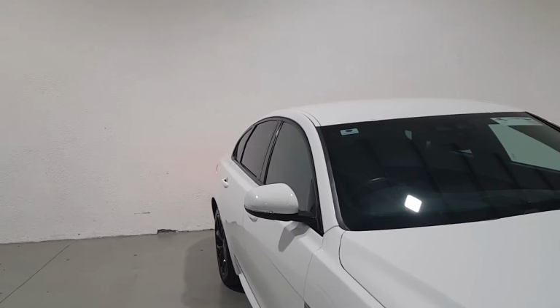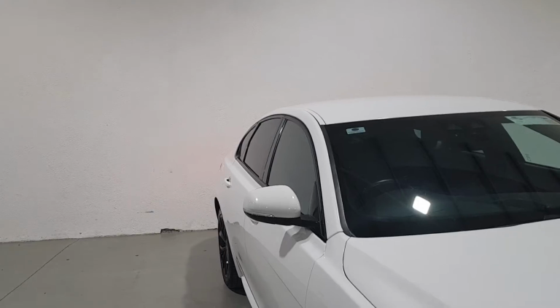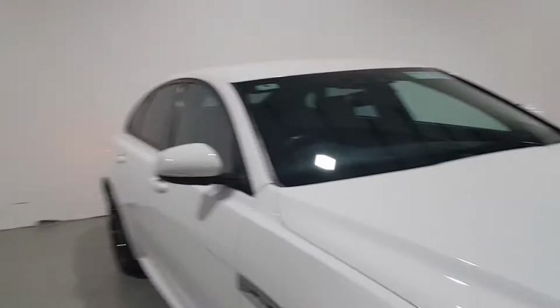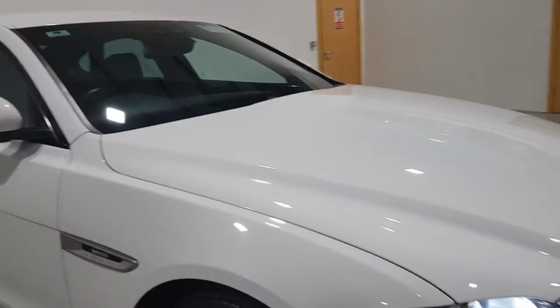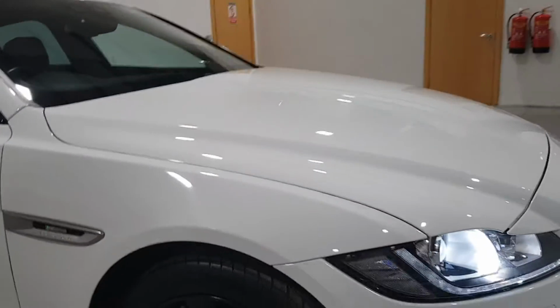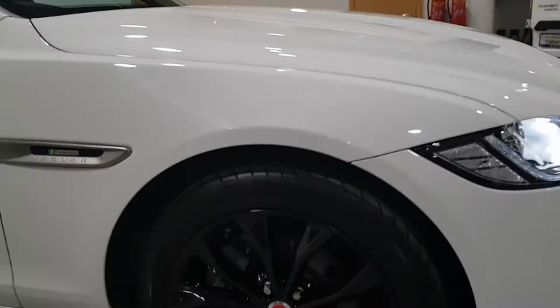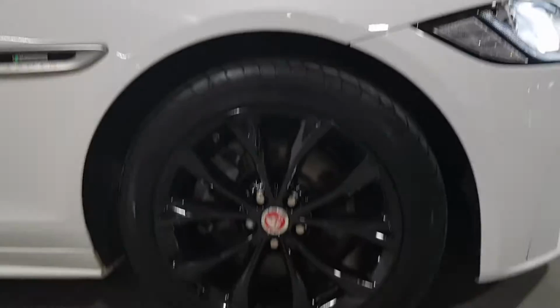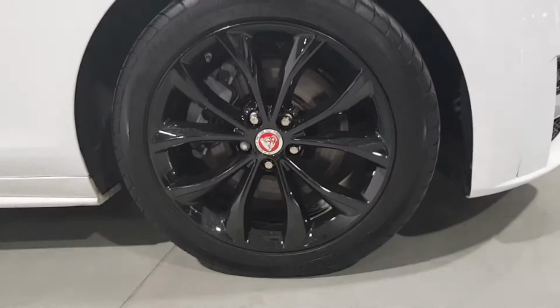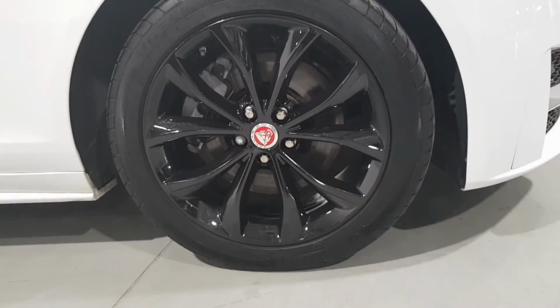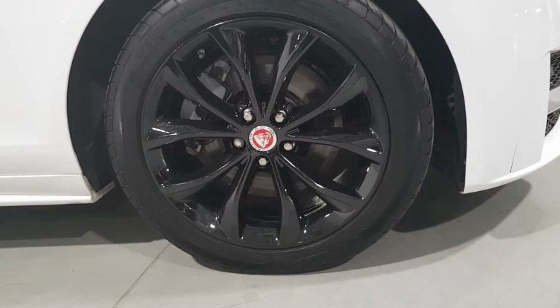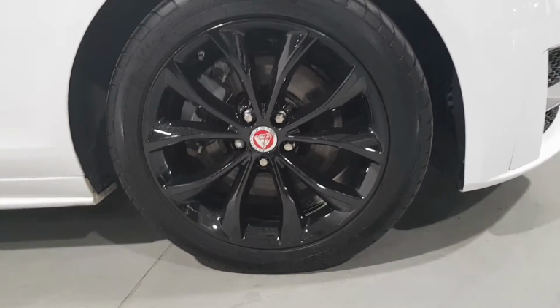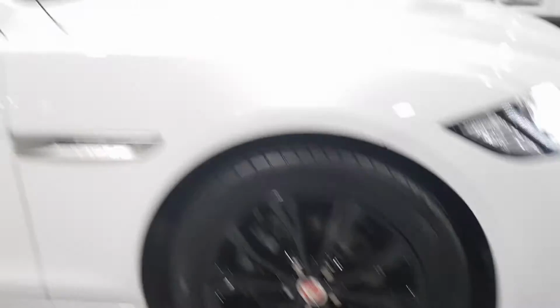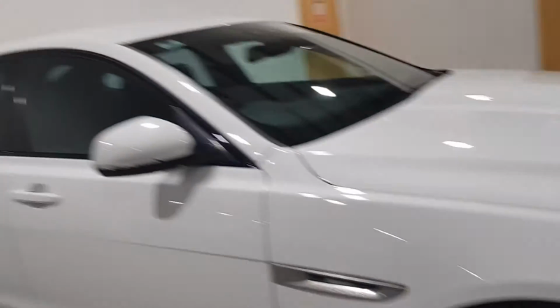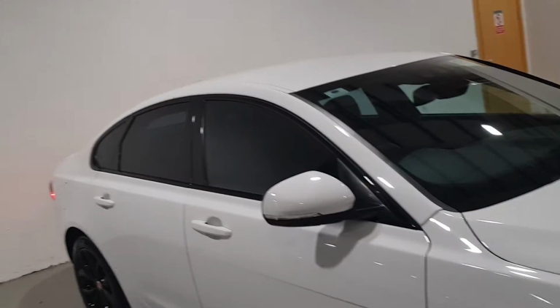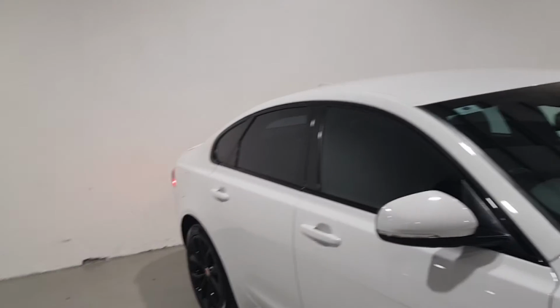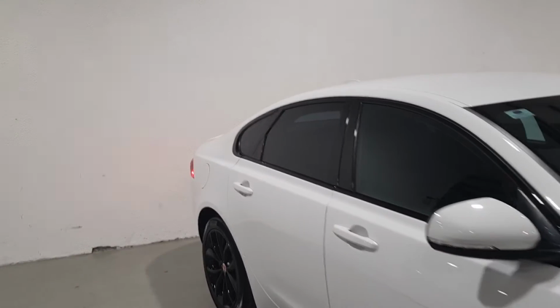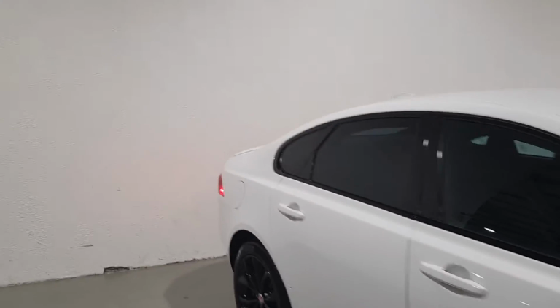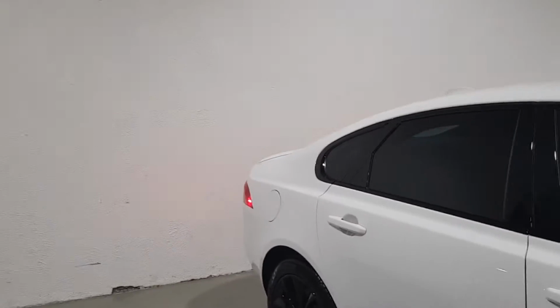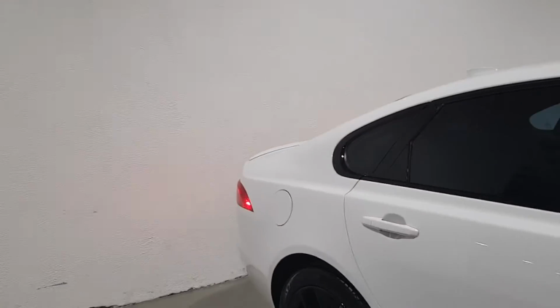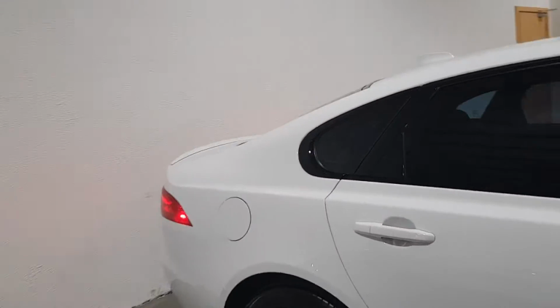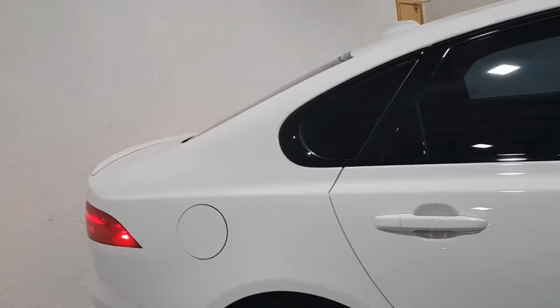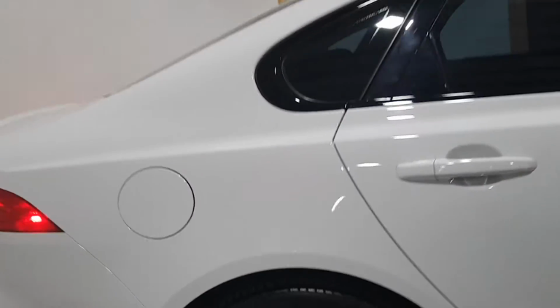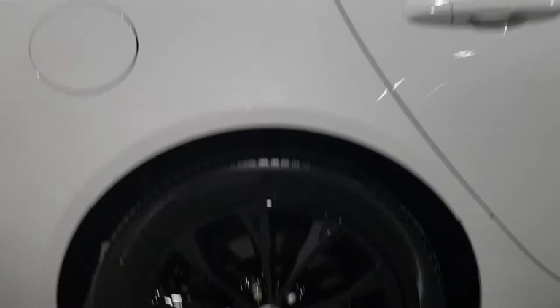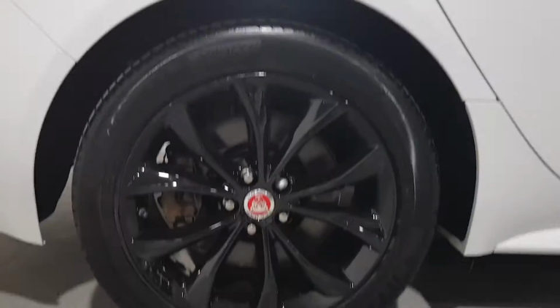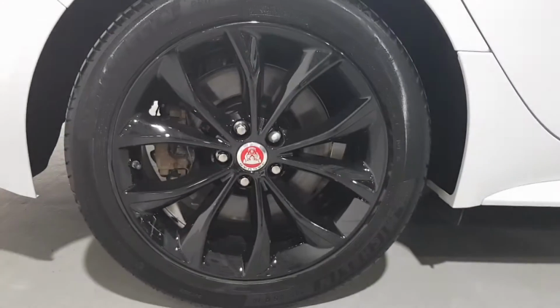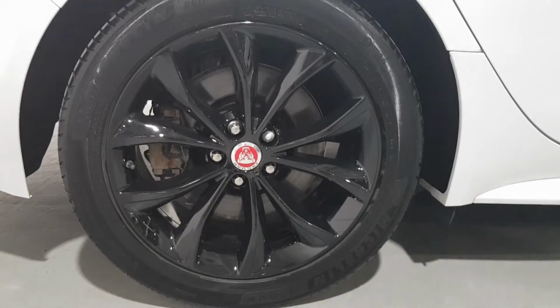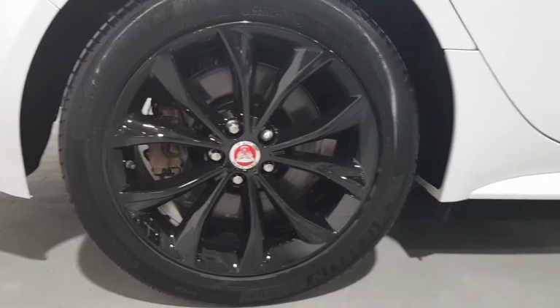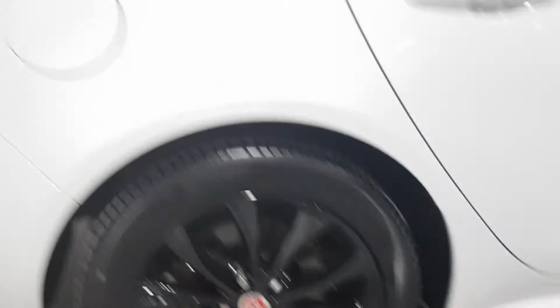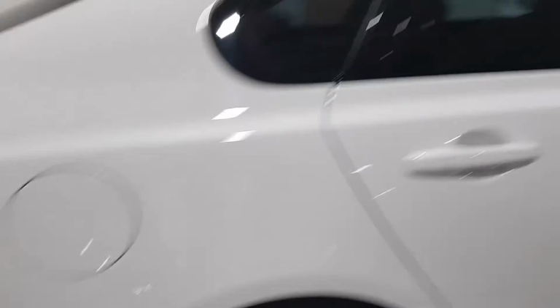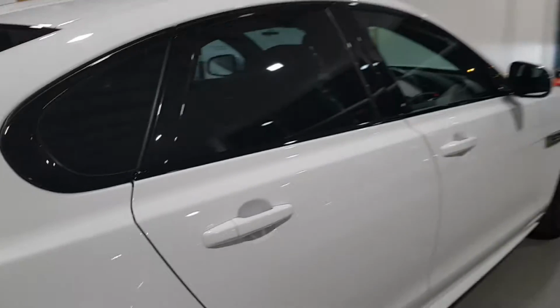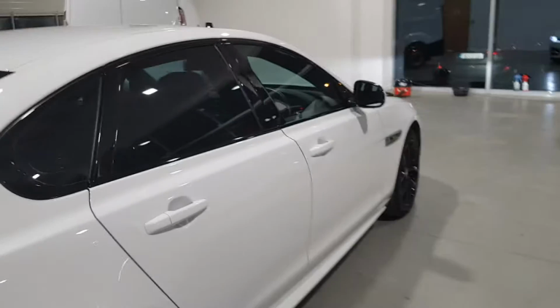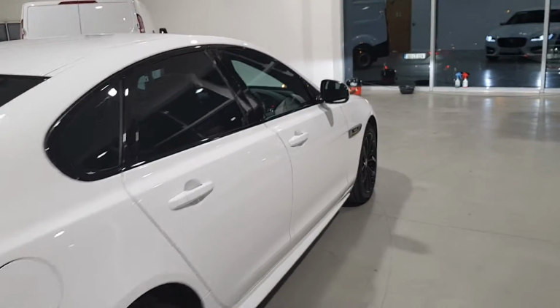All our Colton certified vehicles come complete with a comprehensive warranty, full sanitisation, a 110 point safety check, a full service, NCT or DOE, and a vehicle history check including full mileage verification.